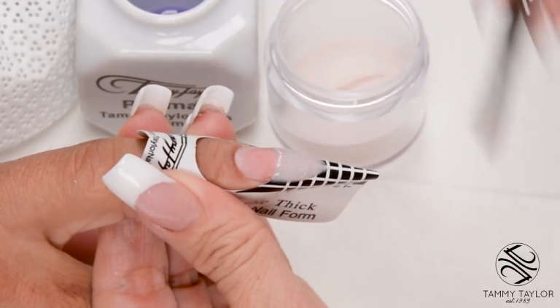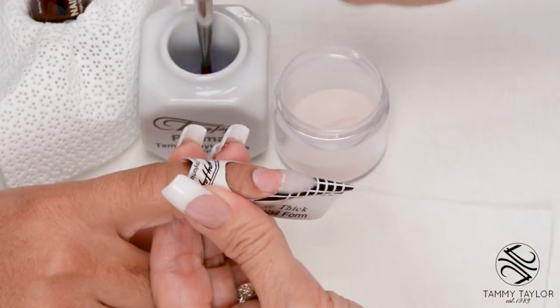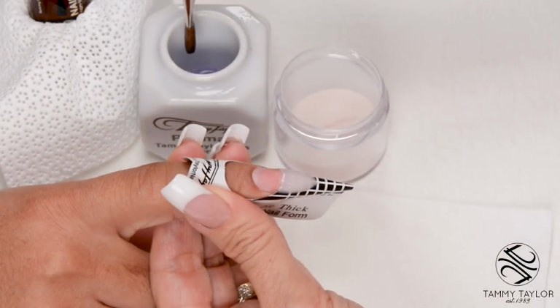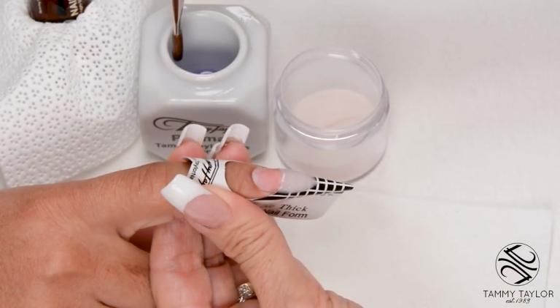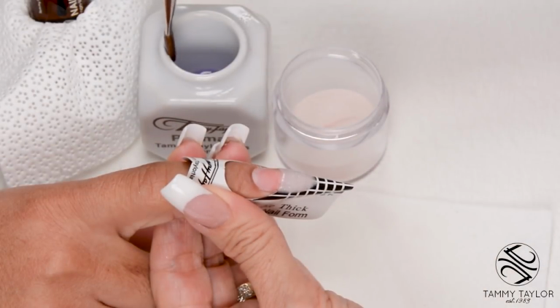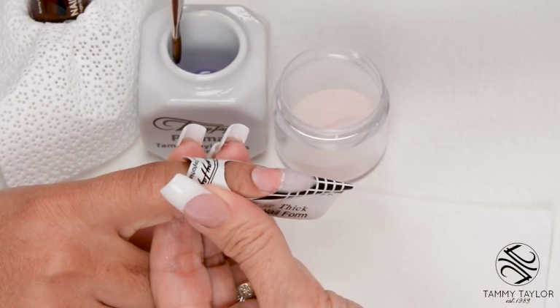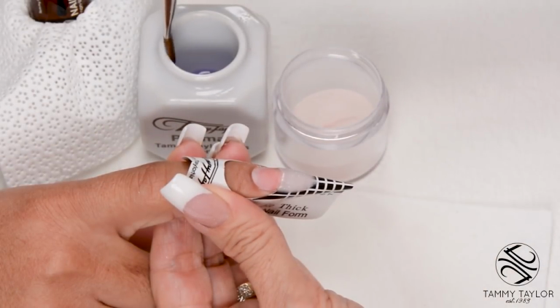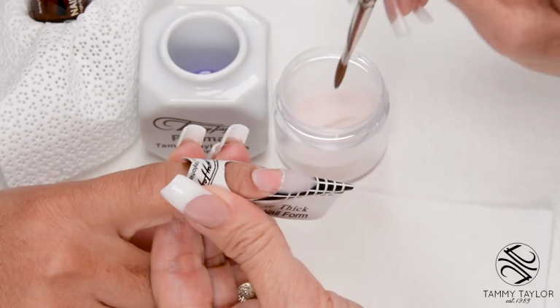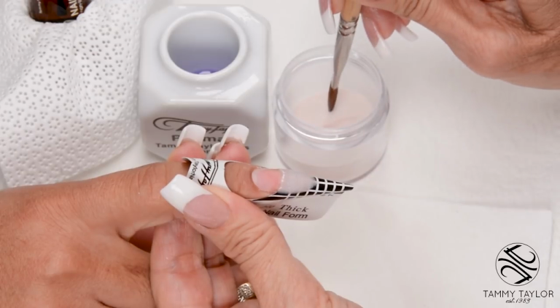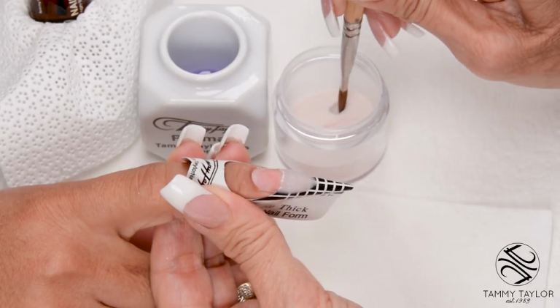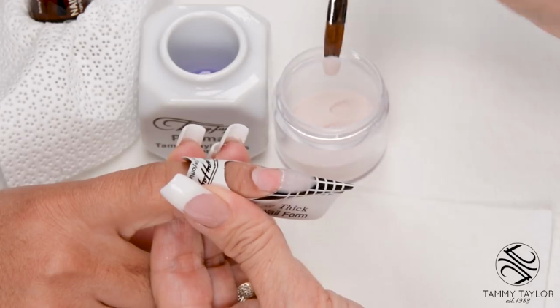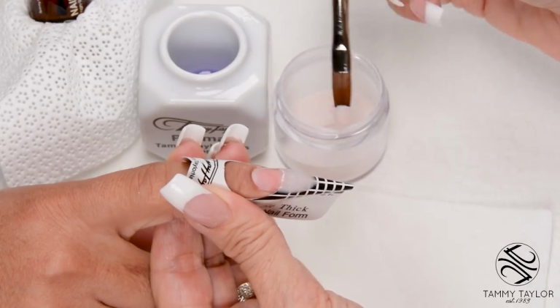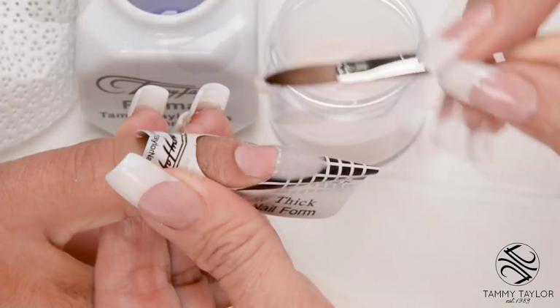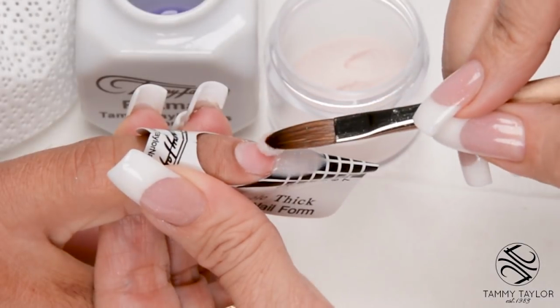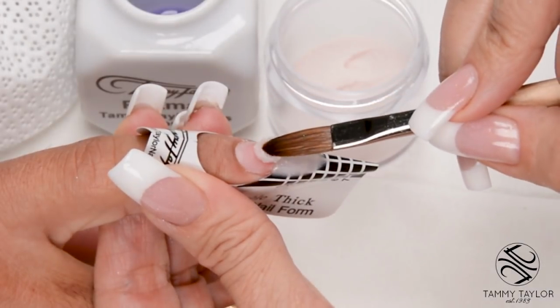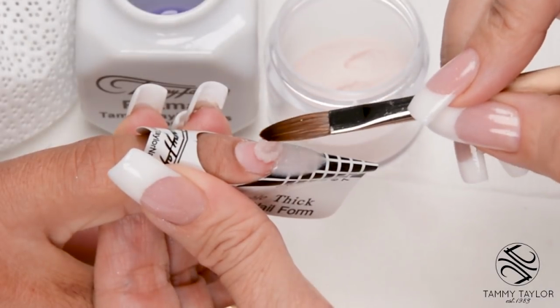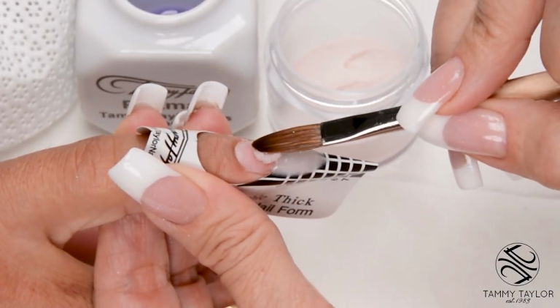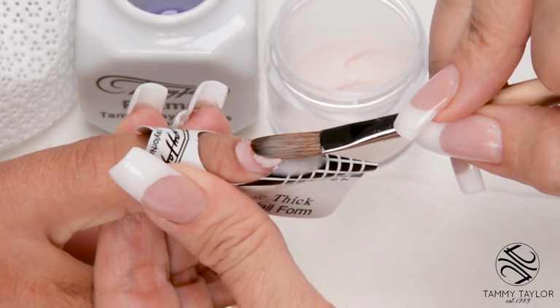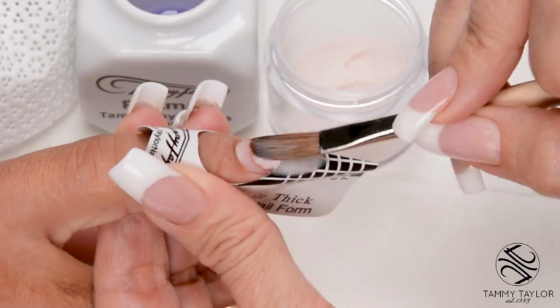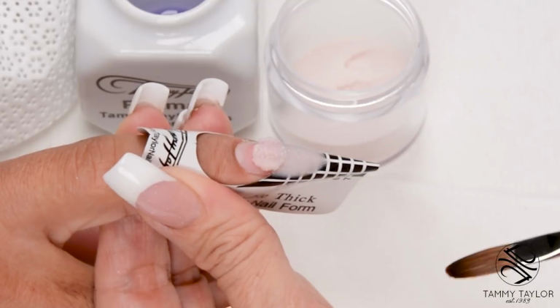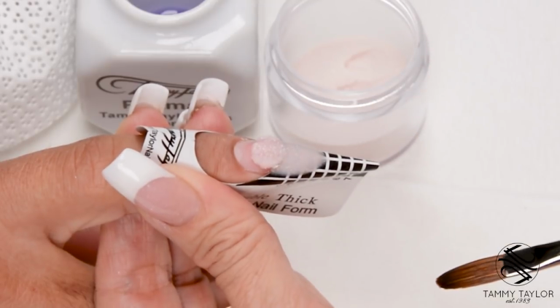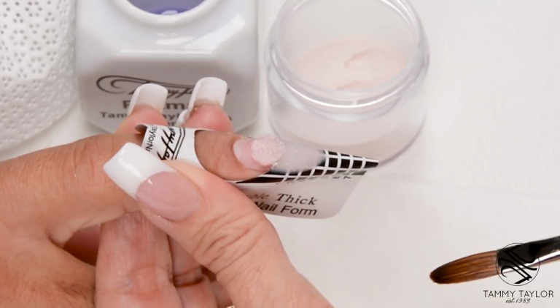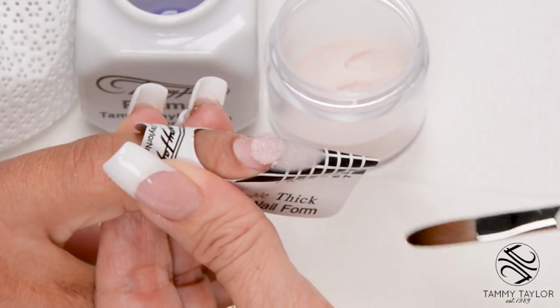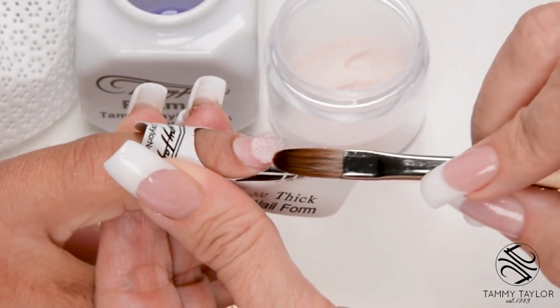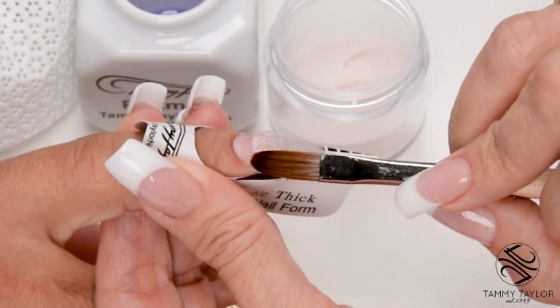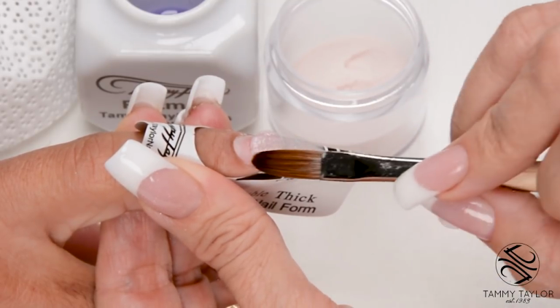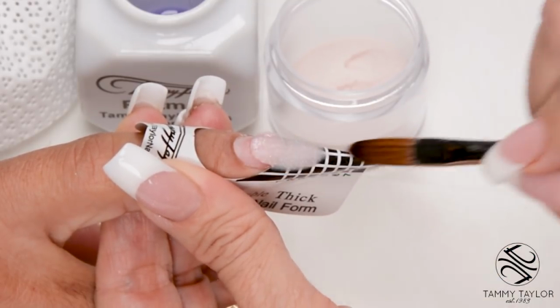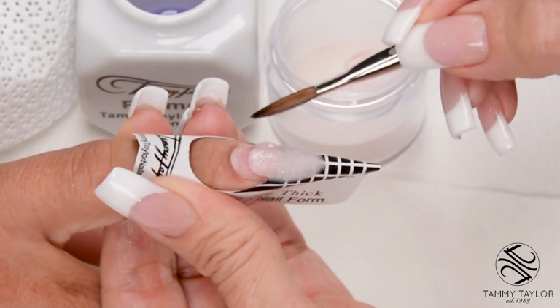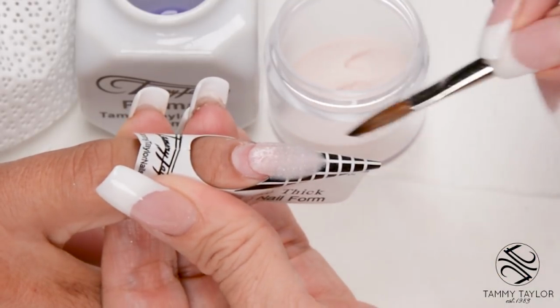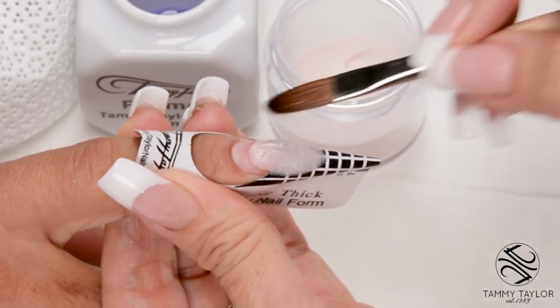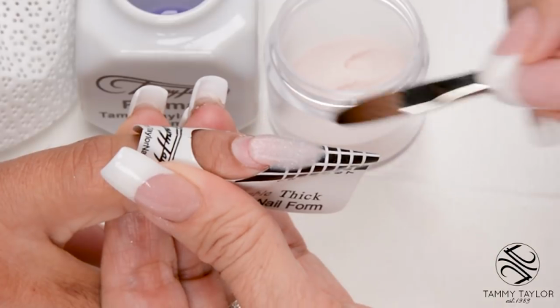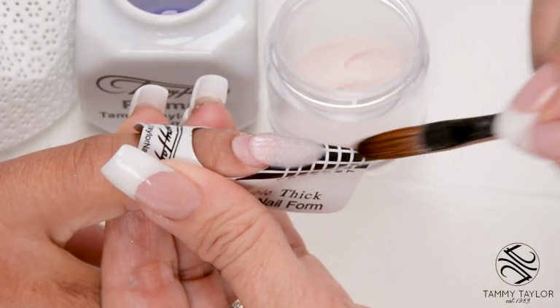Dip your brush in, wipe it away, drag towards you, place this ball halfway down the nail bed, let it flow — one, two, three — stroke it out, side, side, center.